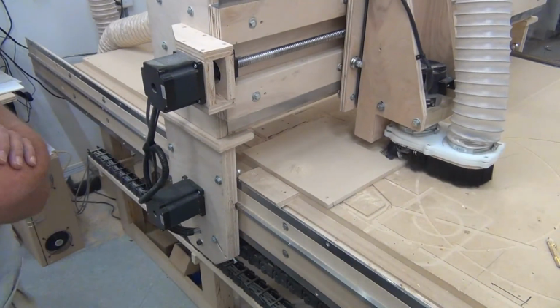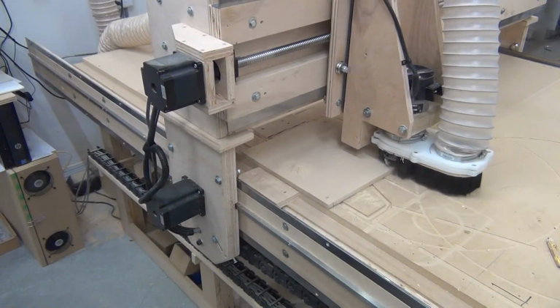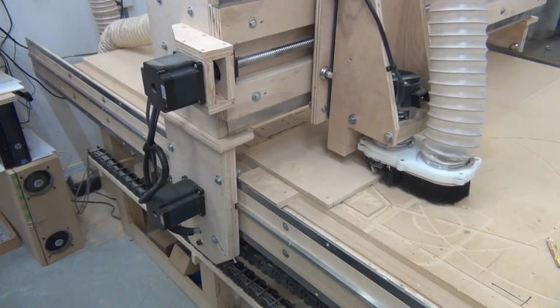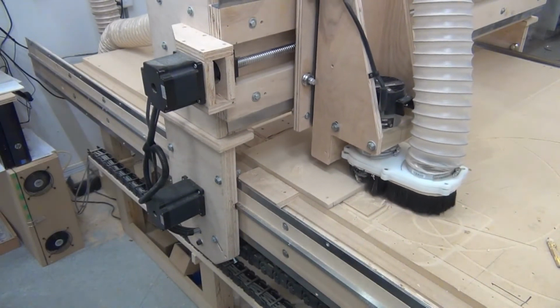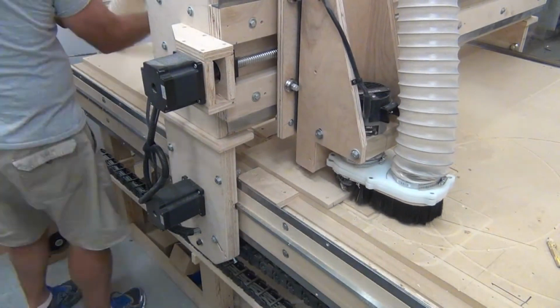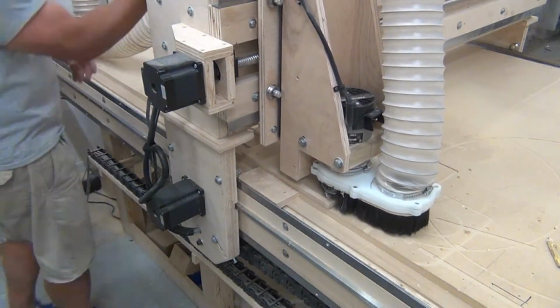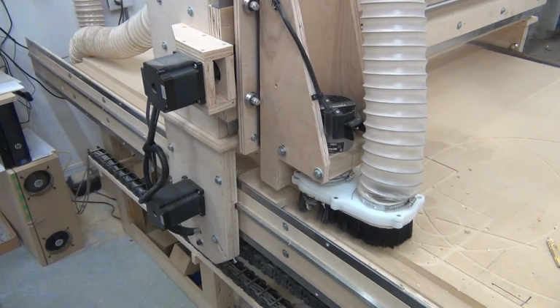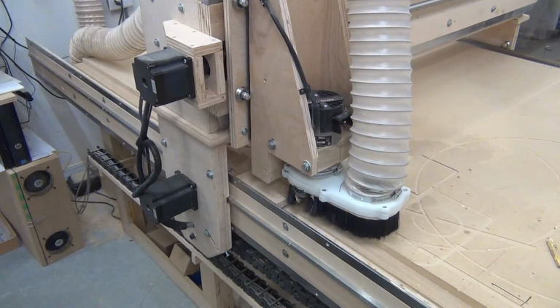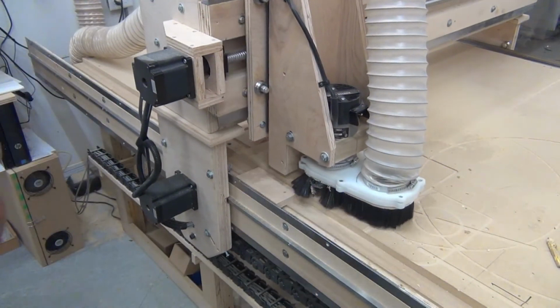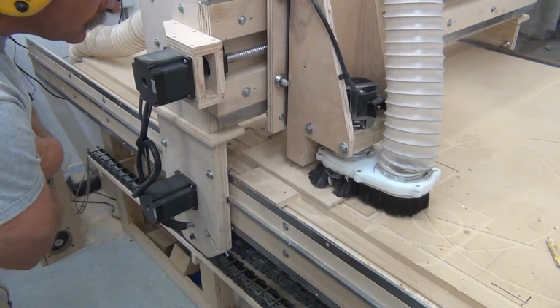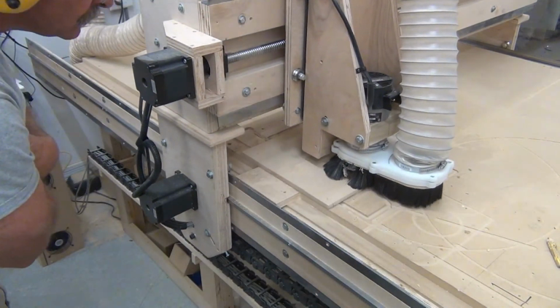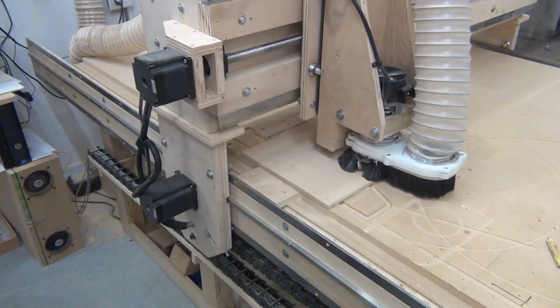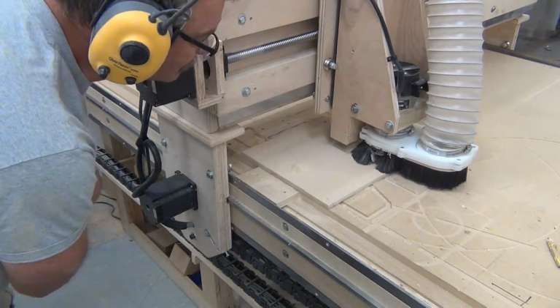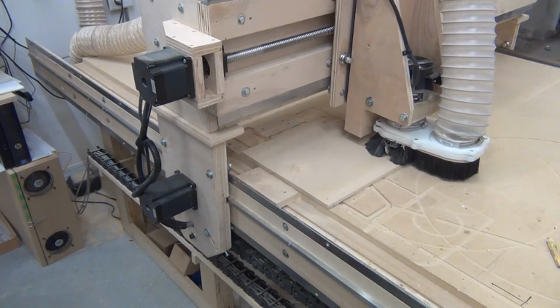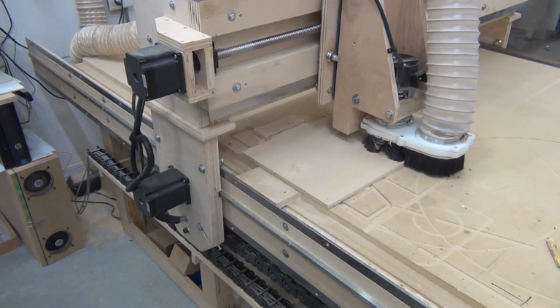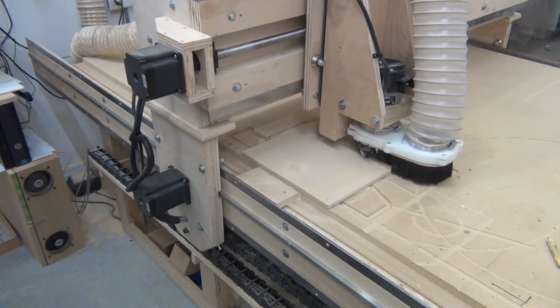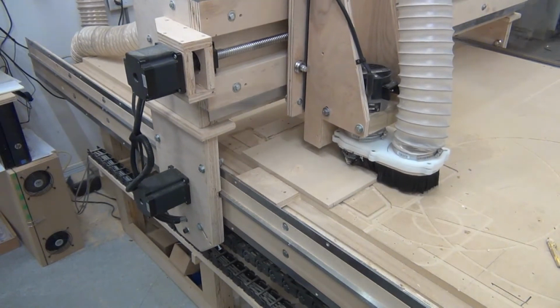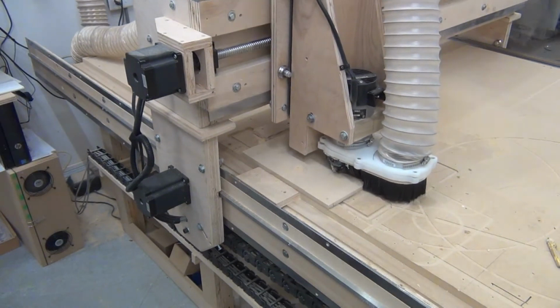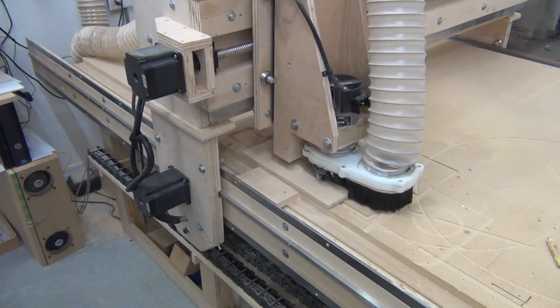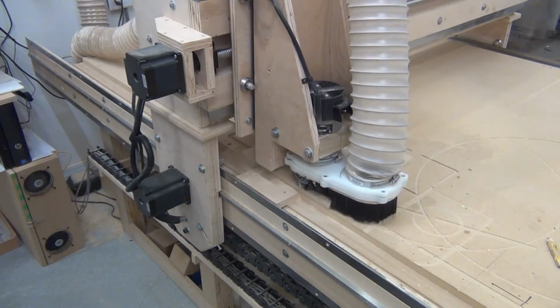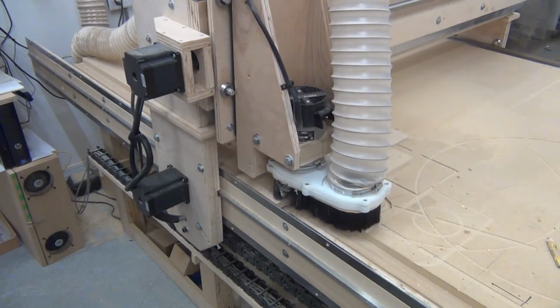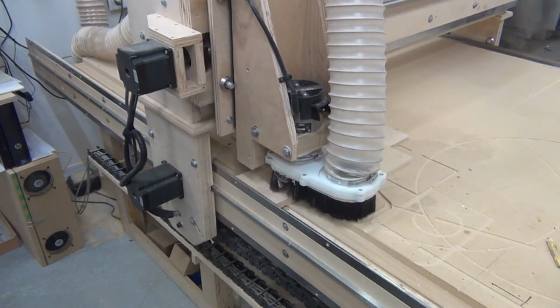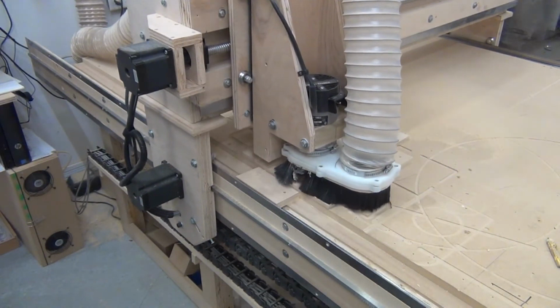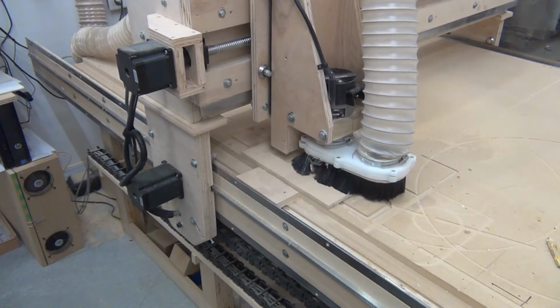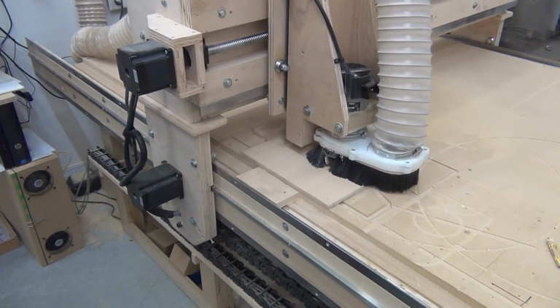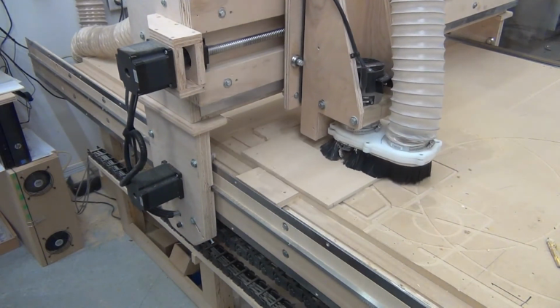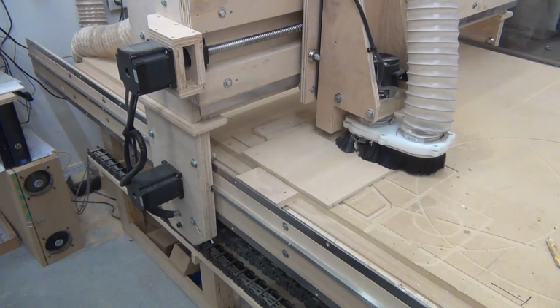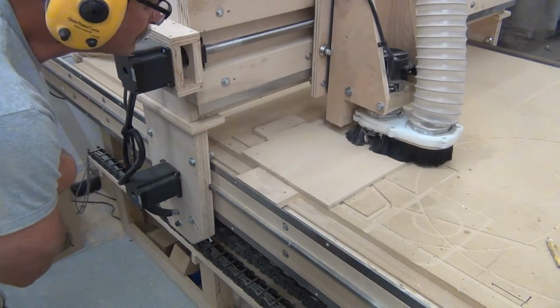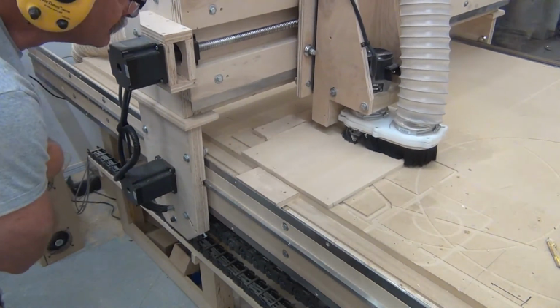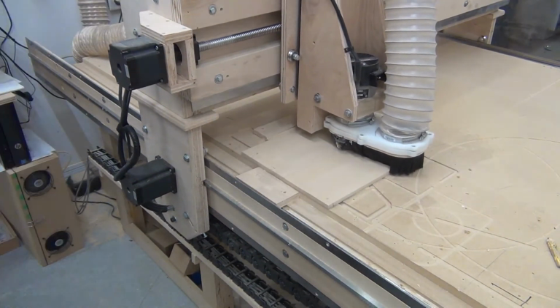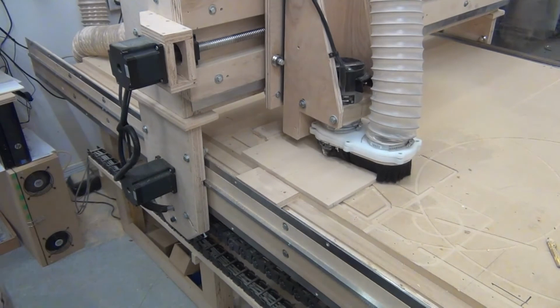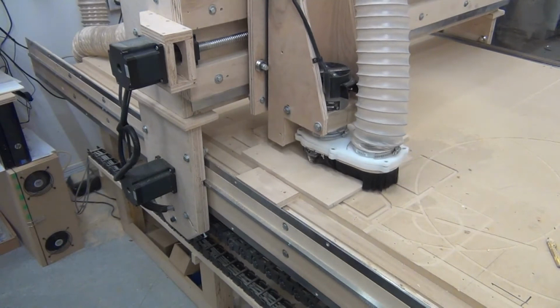I made one last pass just to make sure that it was accurate, and it was. It was as good as I needed it to get, and then we're going to go on and do the X-Axis.